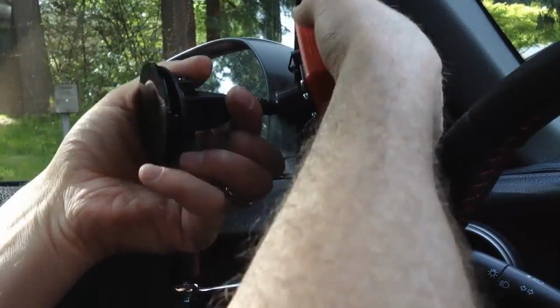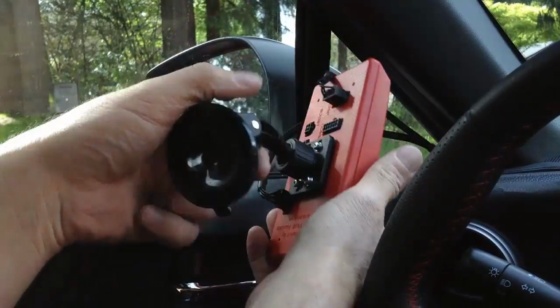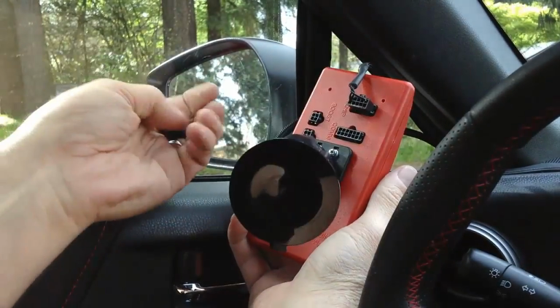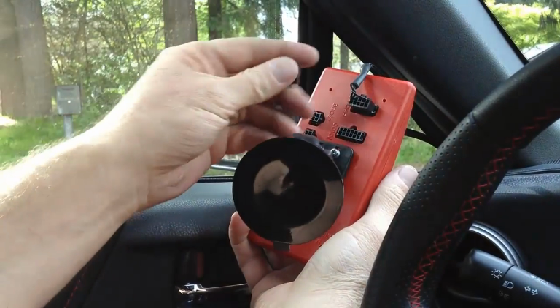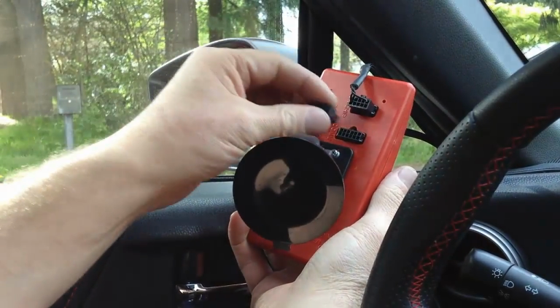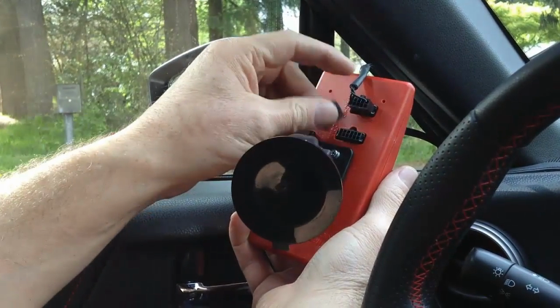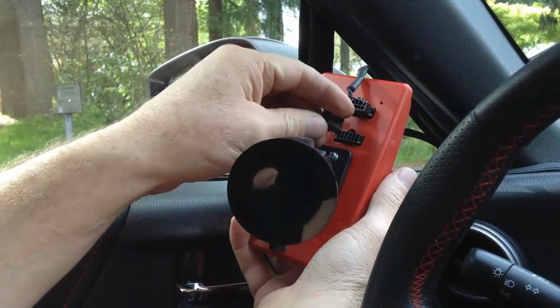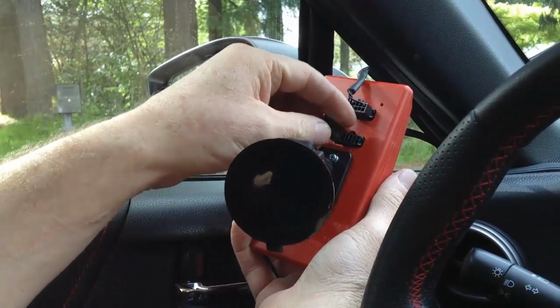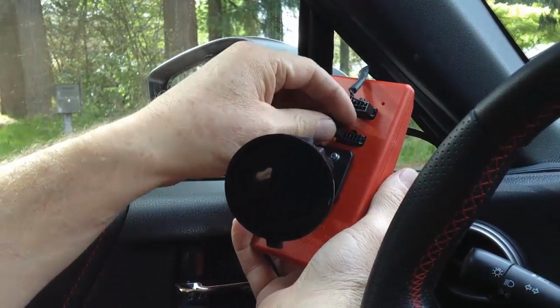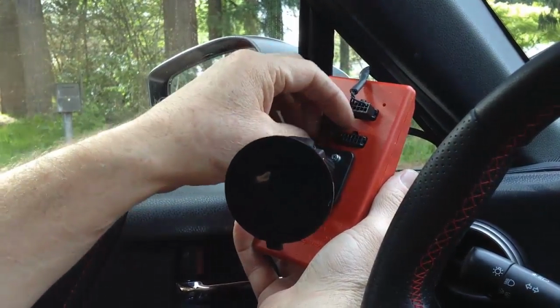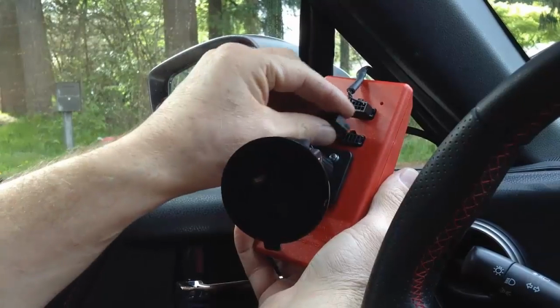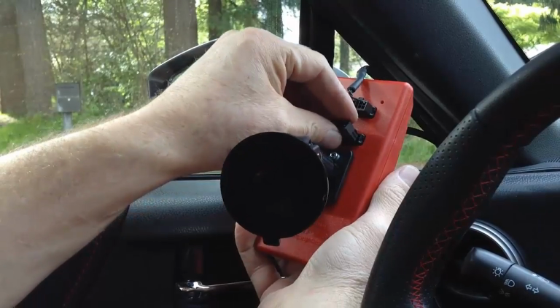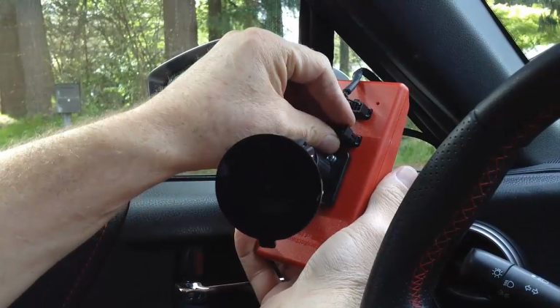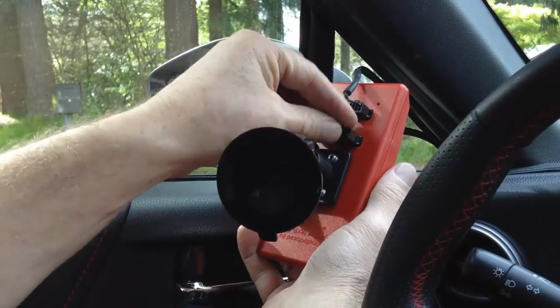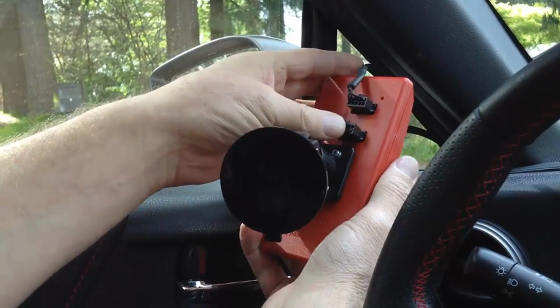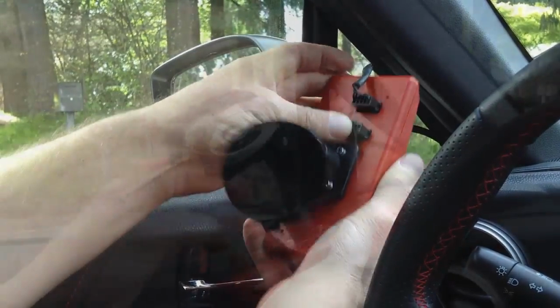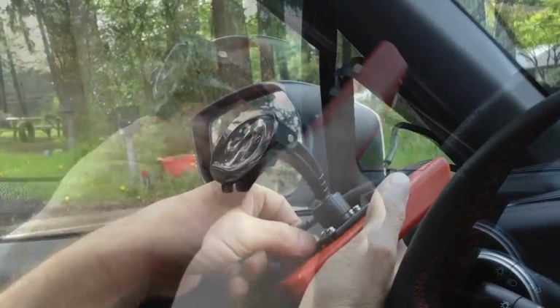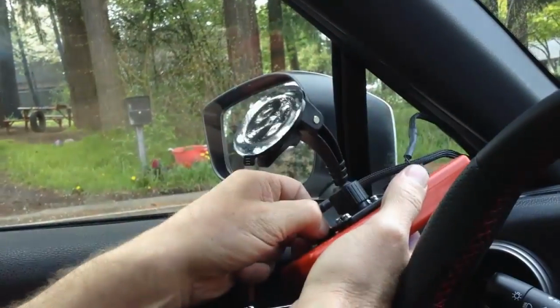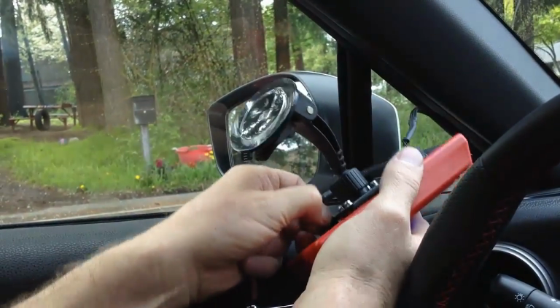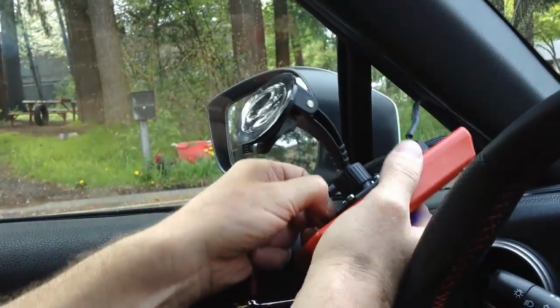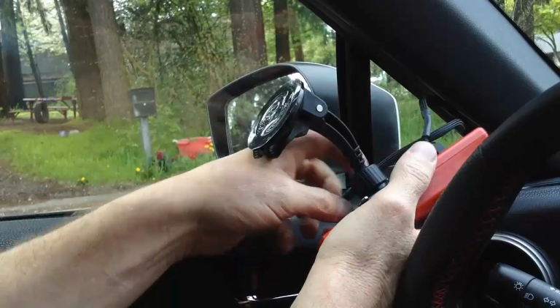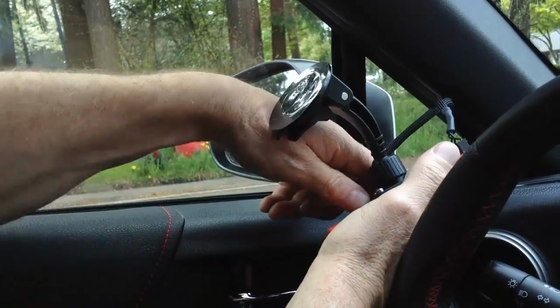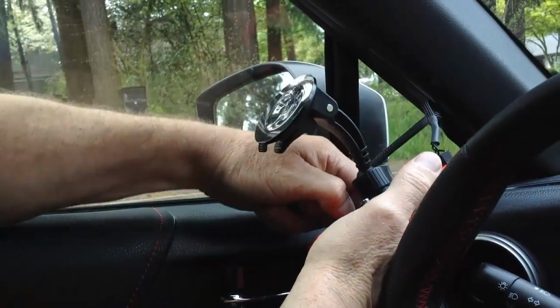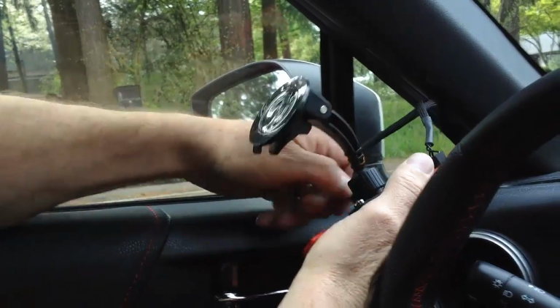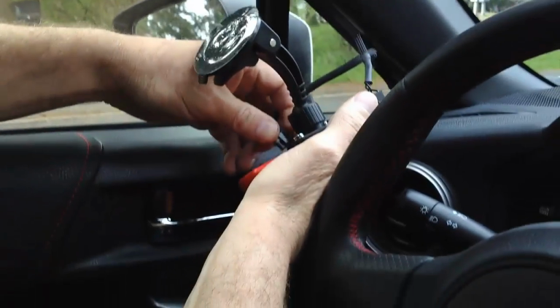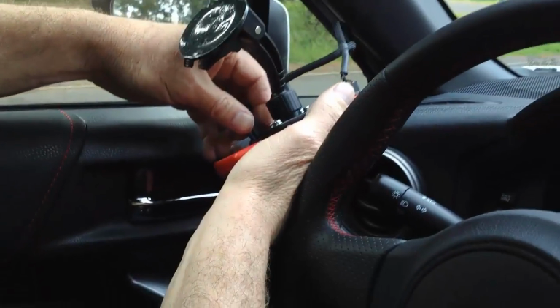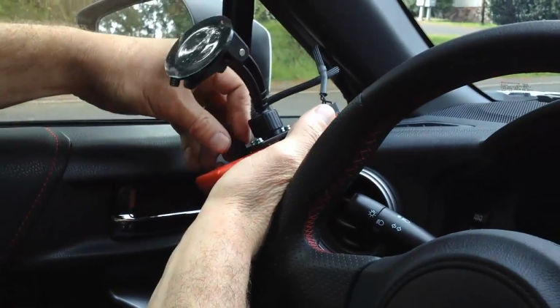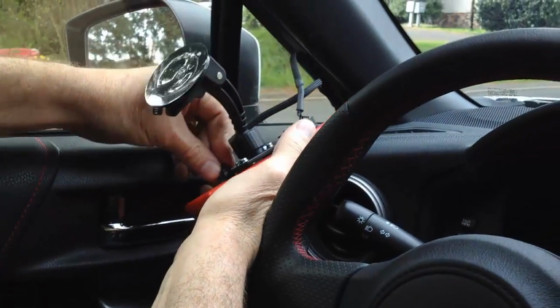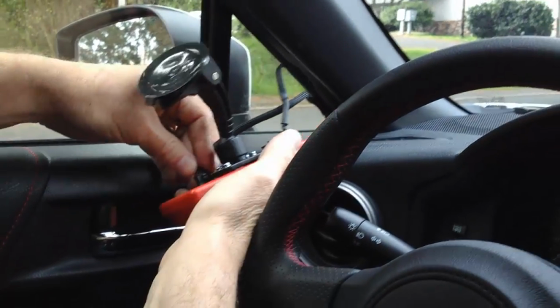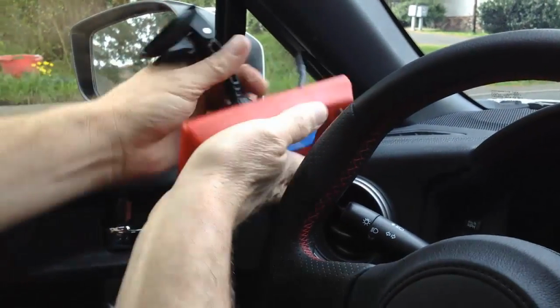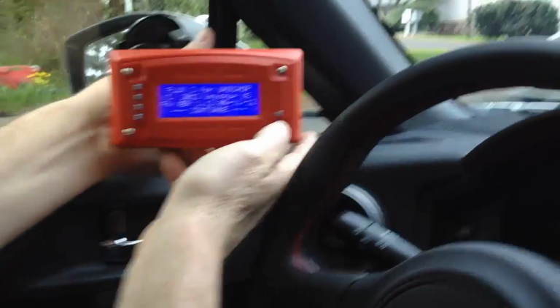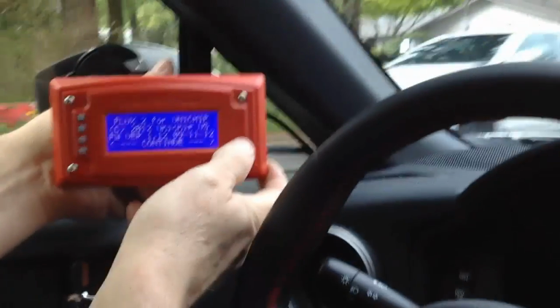You simply take the connector and insert it into the COM port on the back of the flux. Then we just need to reboot the flux by unplugging and replugging the OBD2 cable.